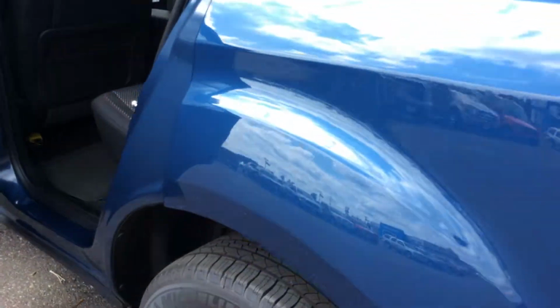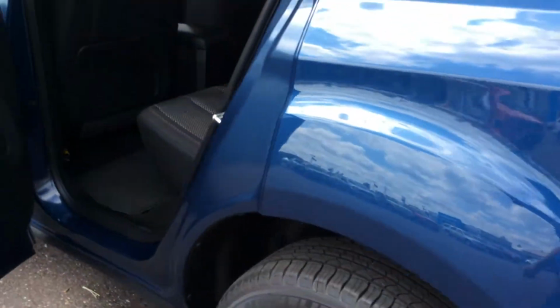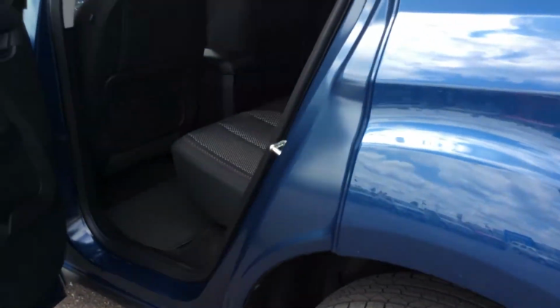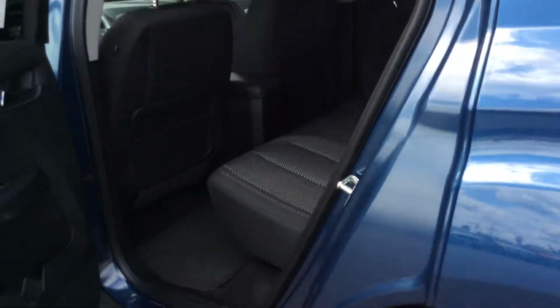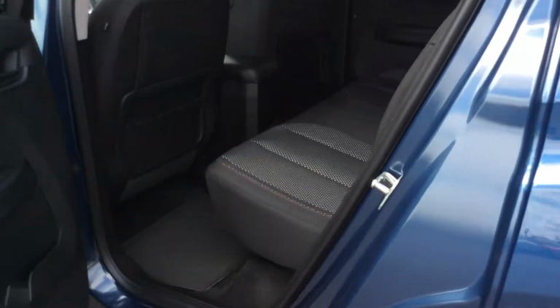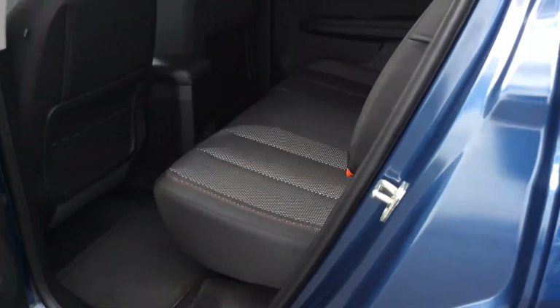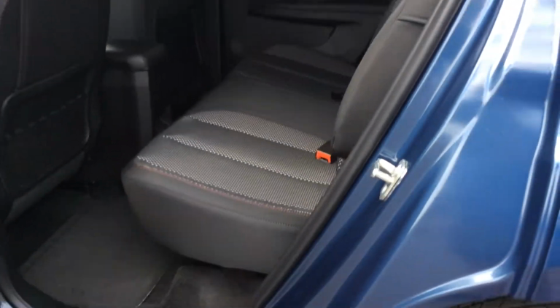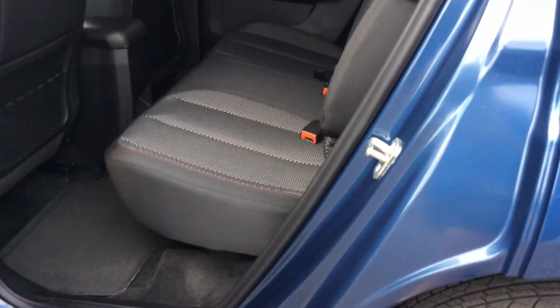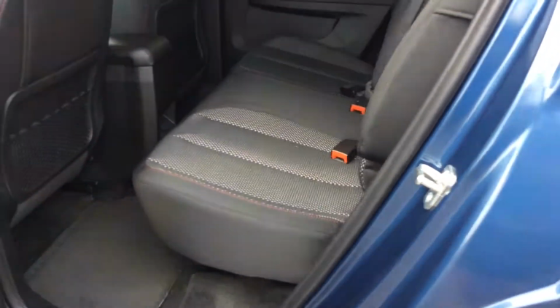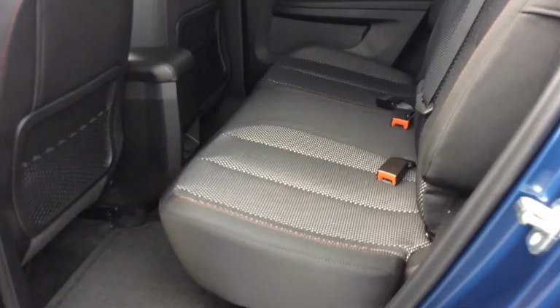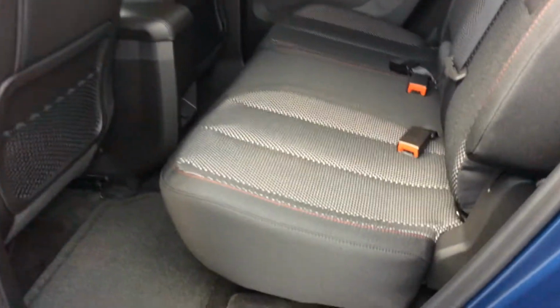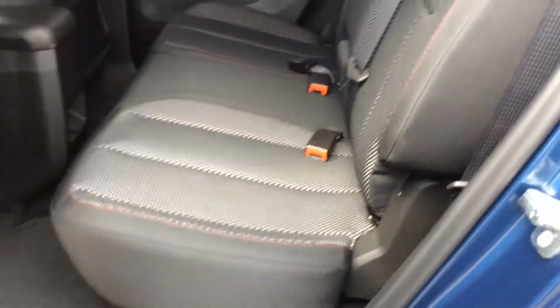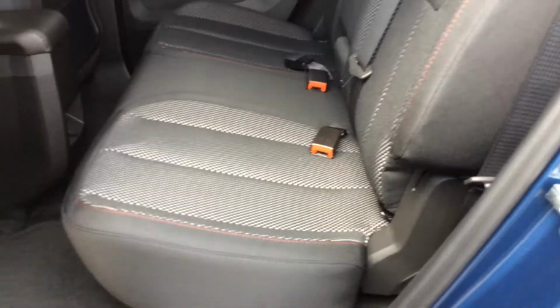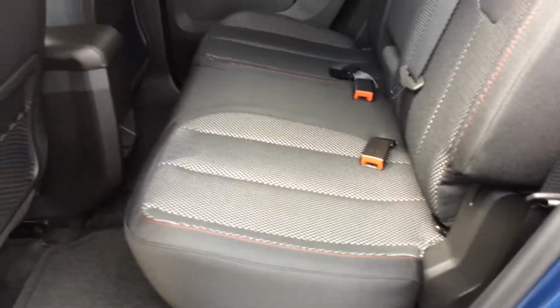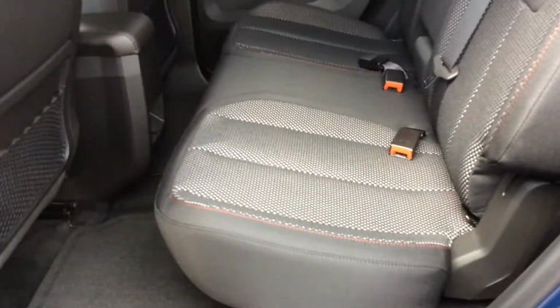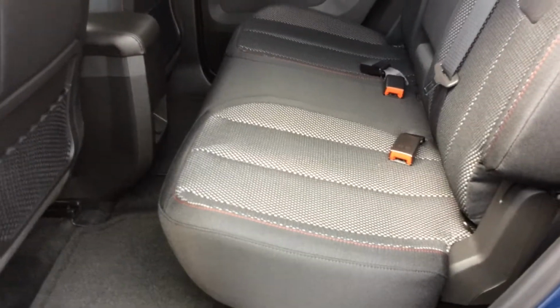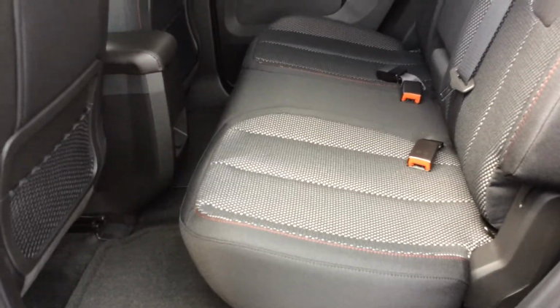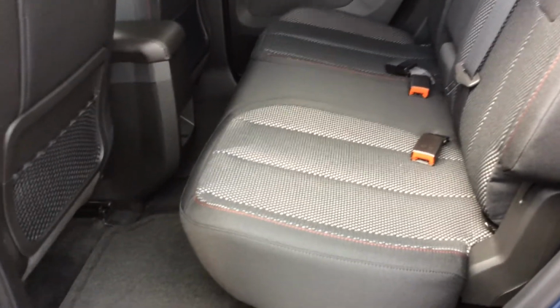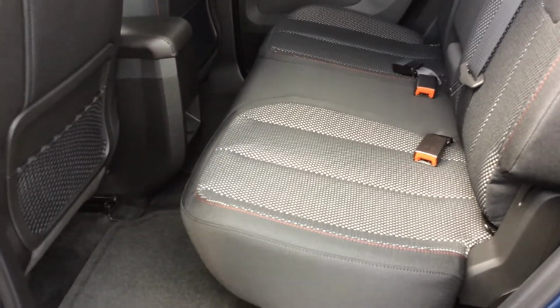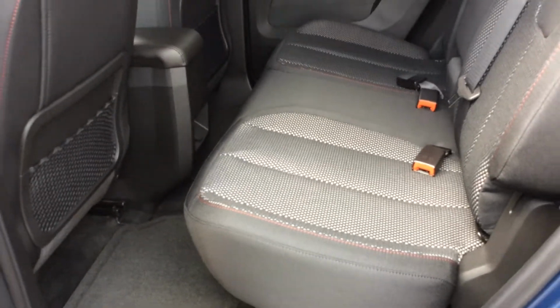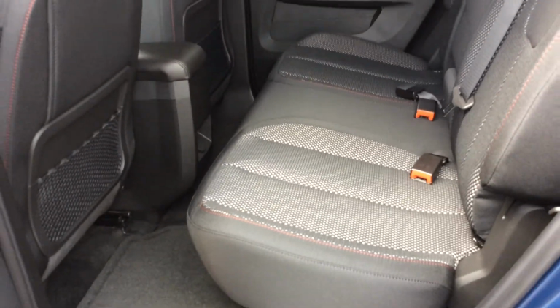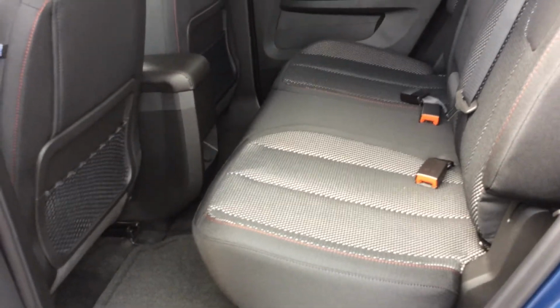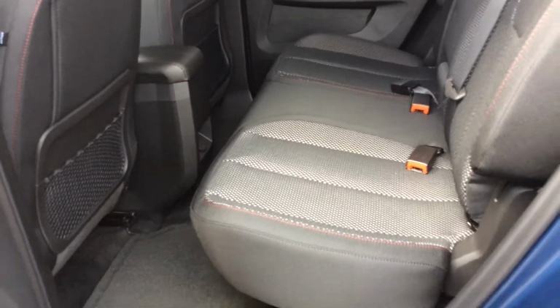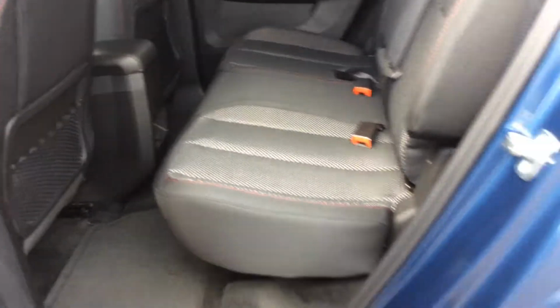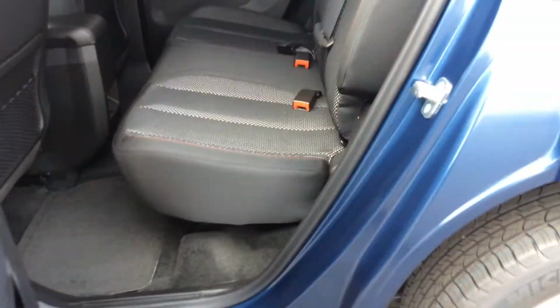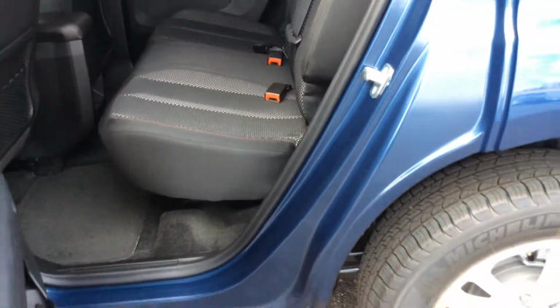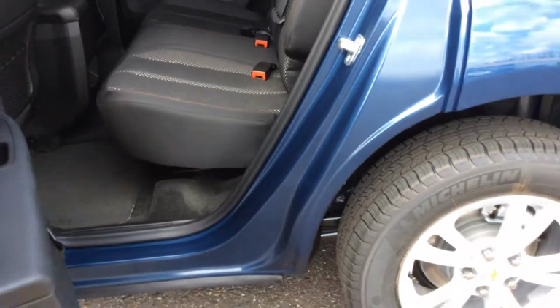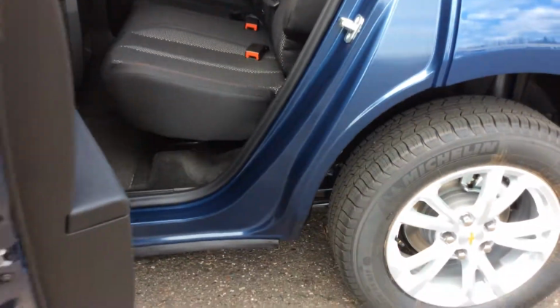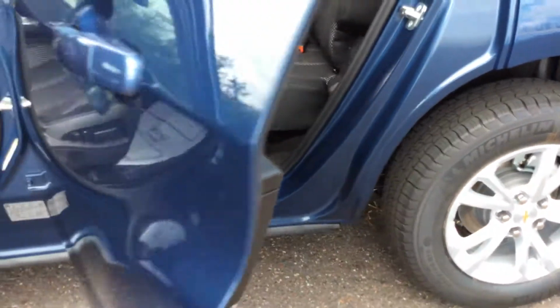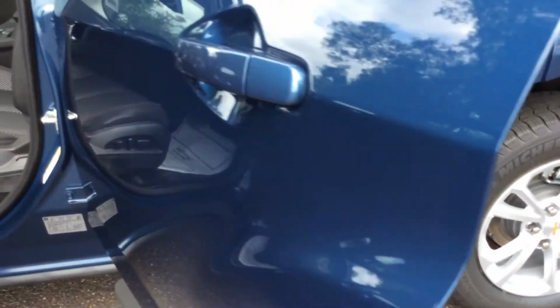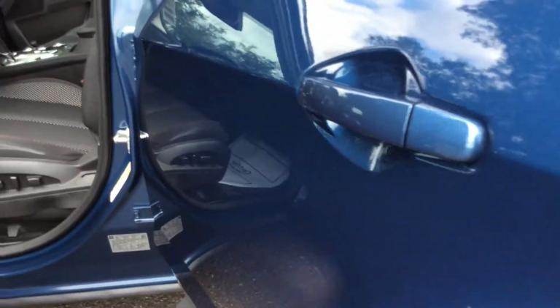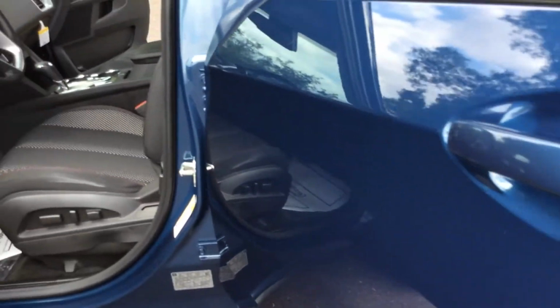The nice thing about the back seat in the Equinox is it does move forward and back about seven to eight inches. So if you do have taller people riding with you, it makes for great comfort and convenience for them to get into the back.